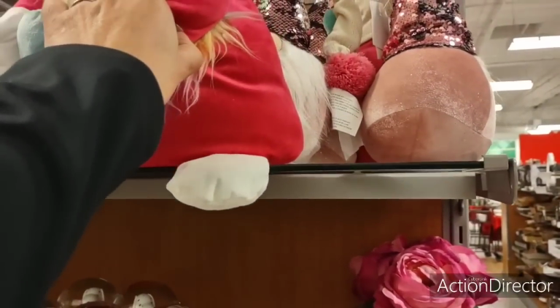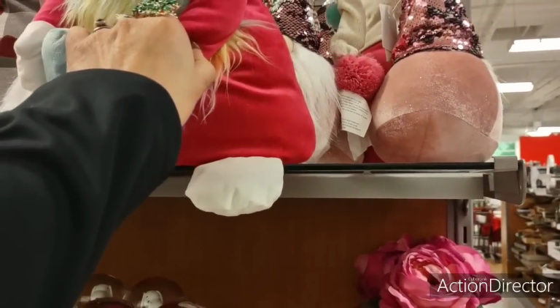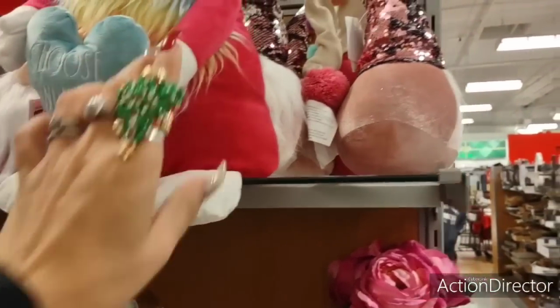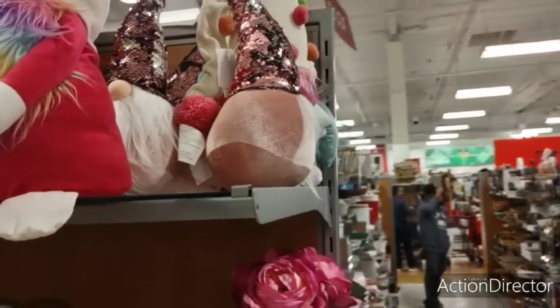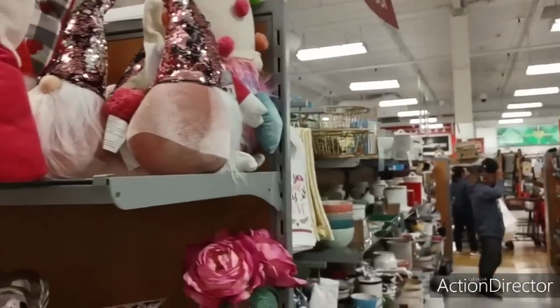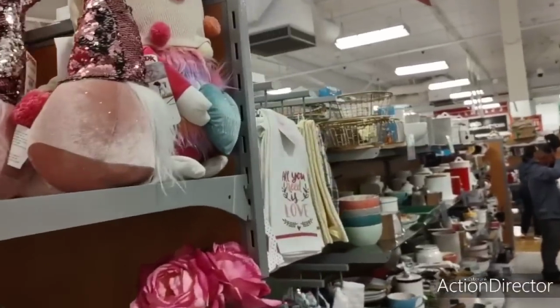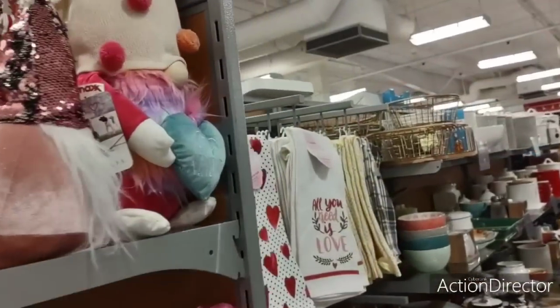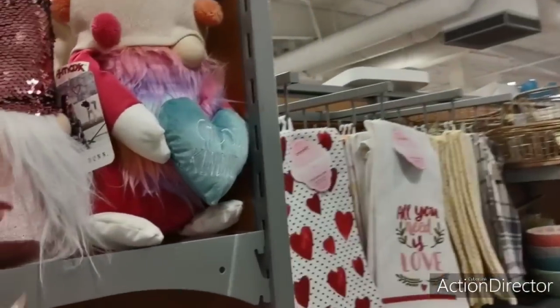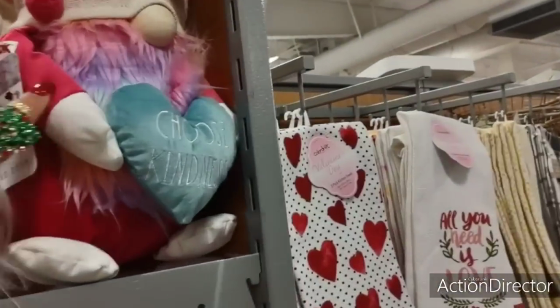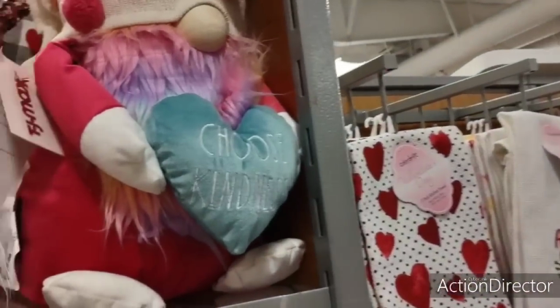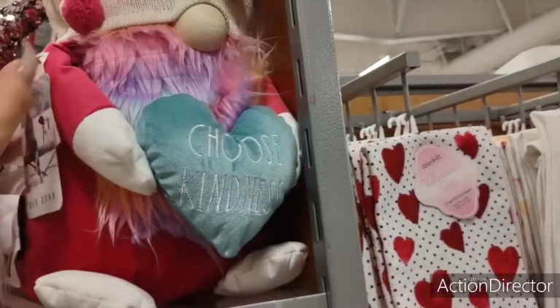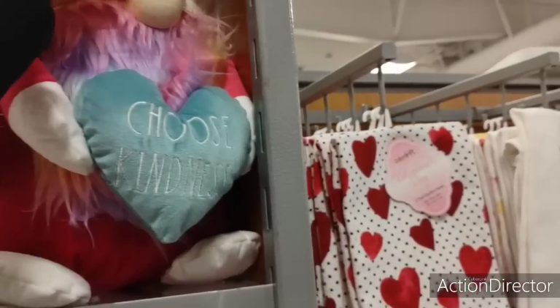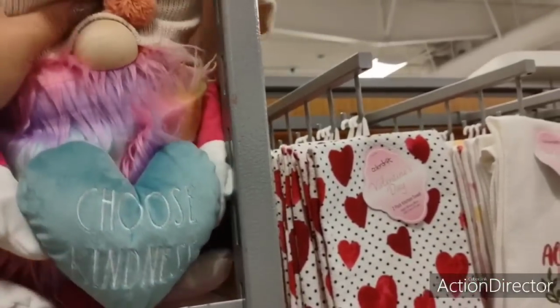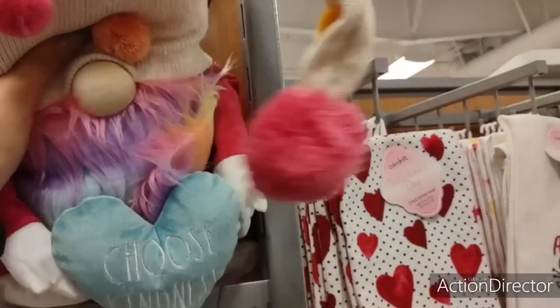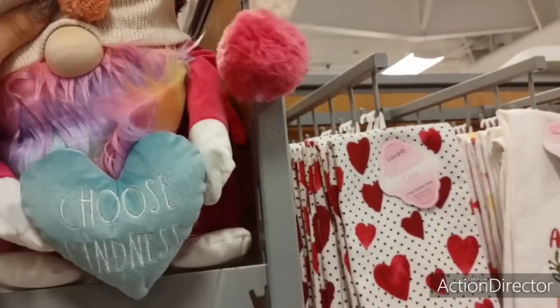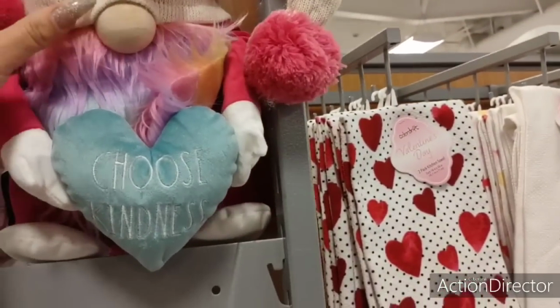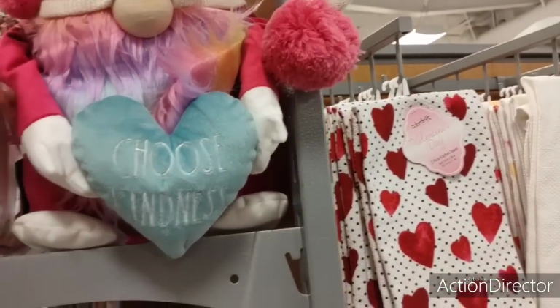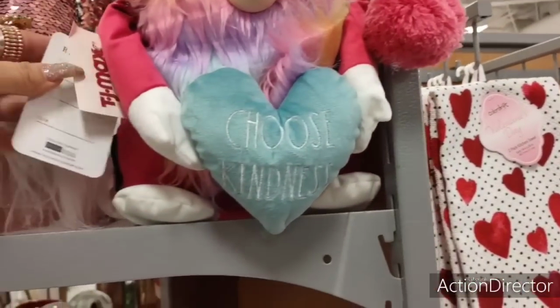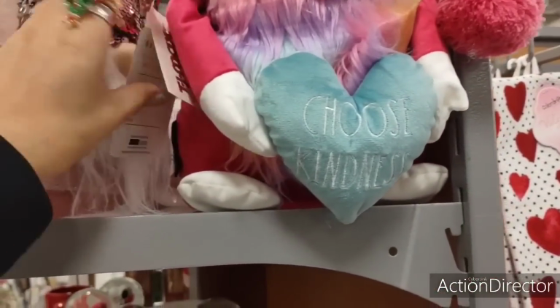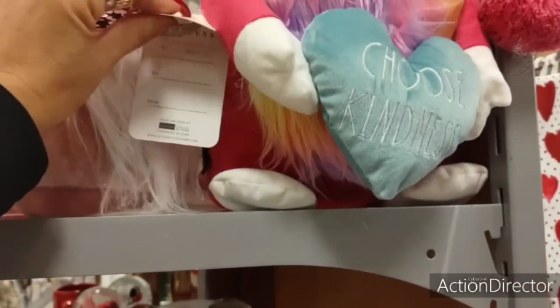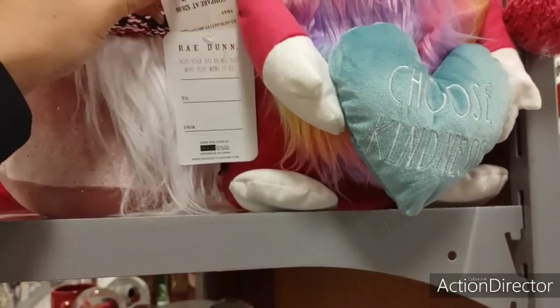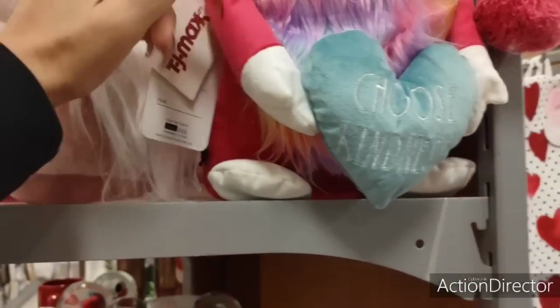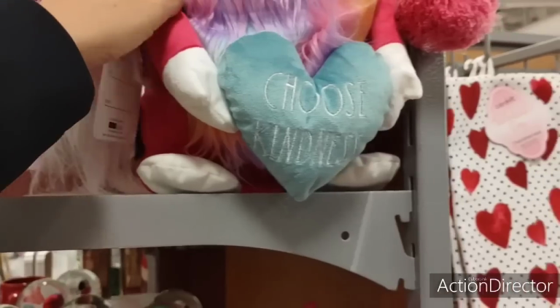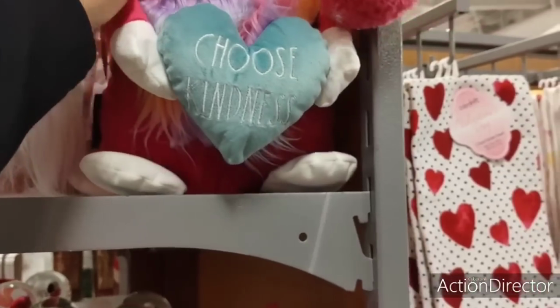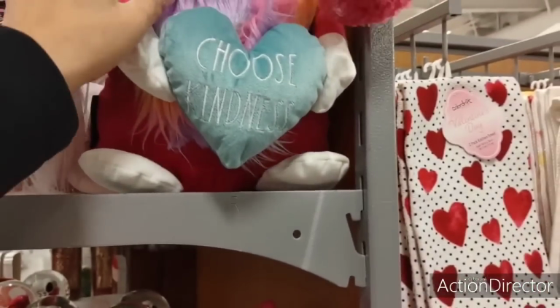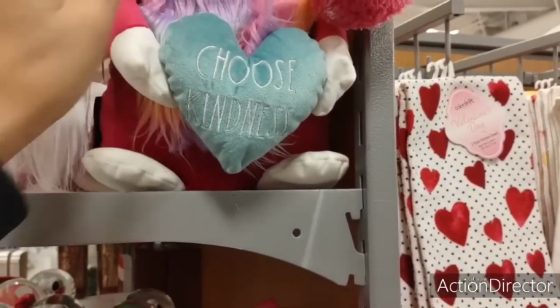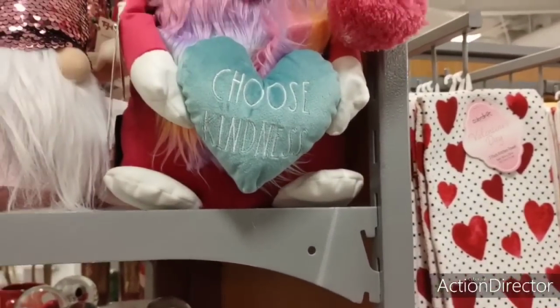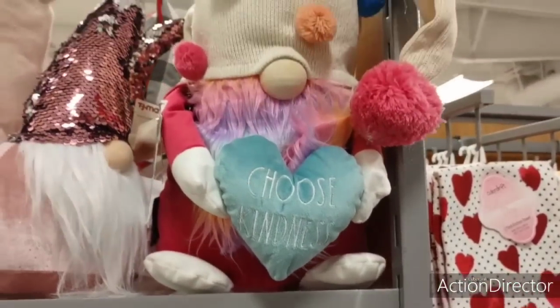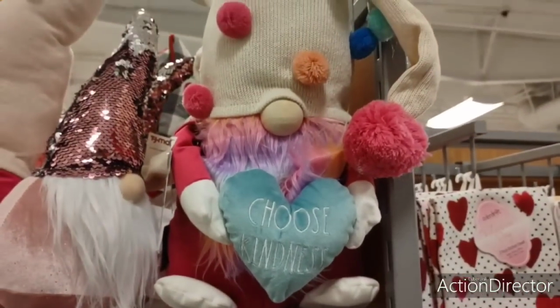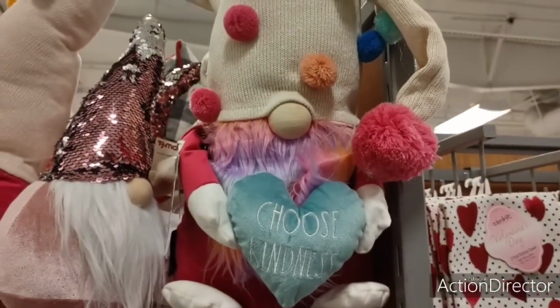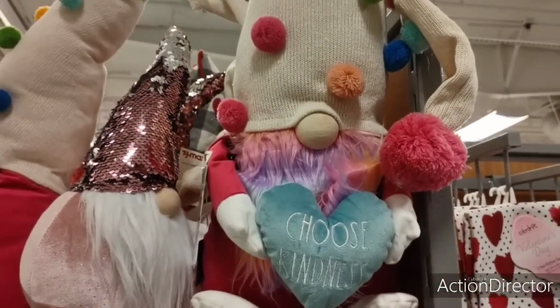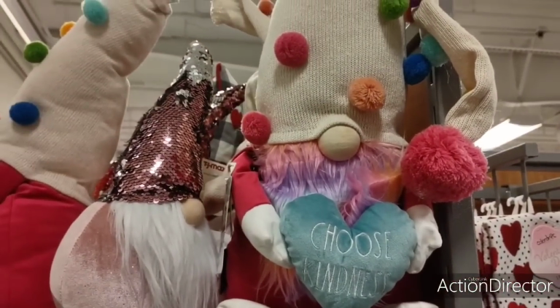Oh, it's hats — the hats are messed up. Let's see... there we go. How much are you, sweetheart? $14.99. I like it. She's cute.